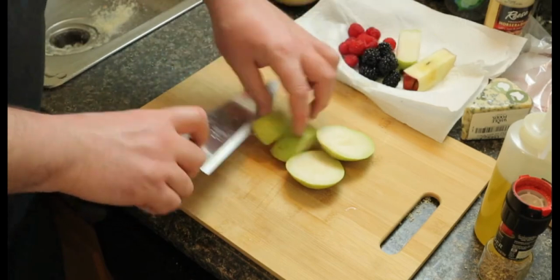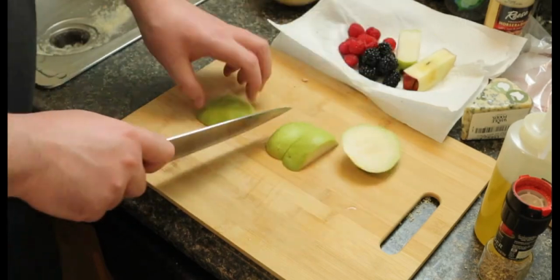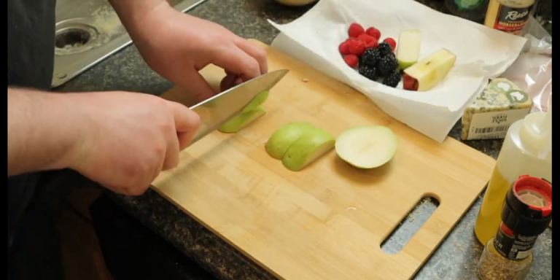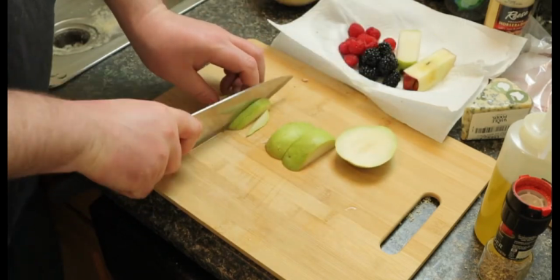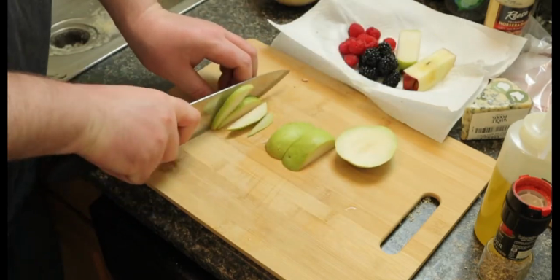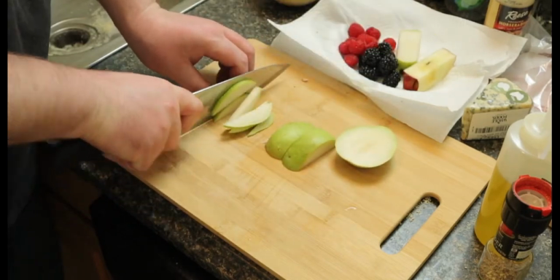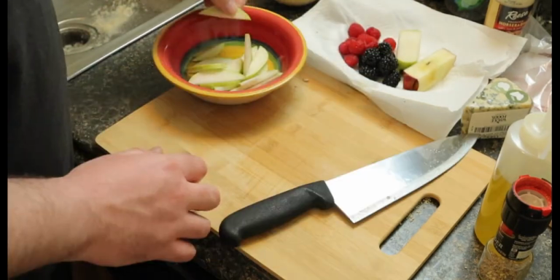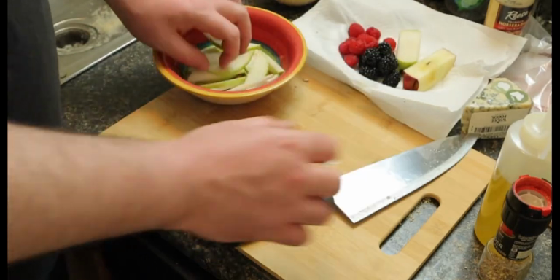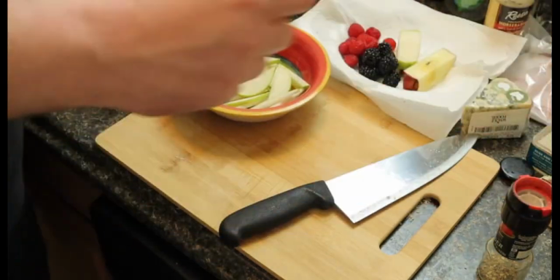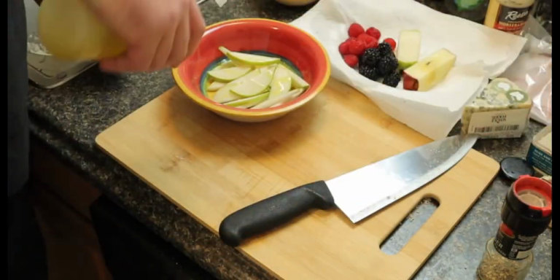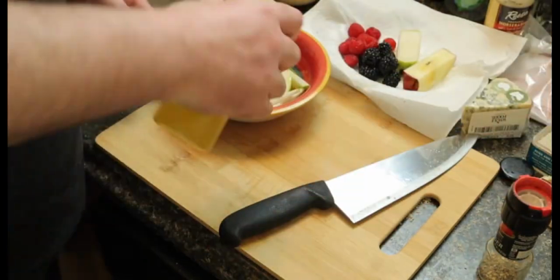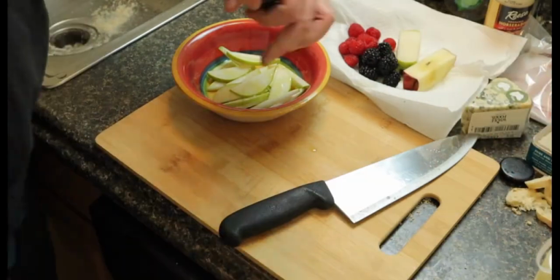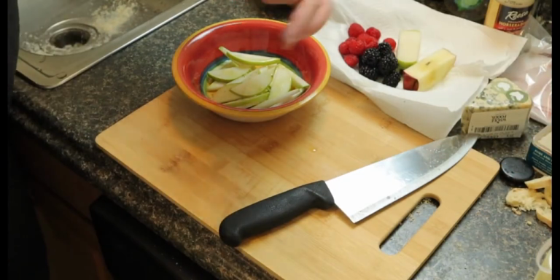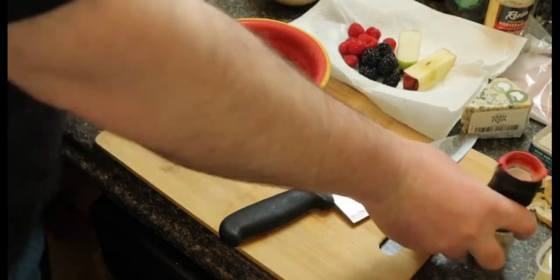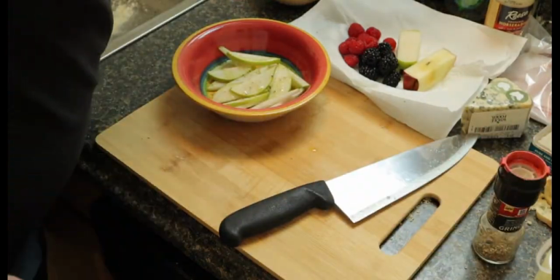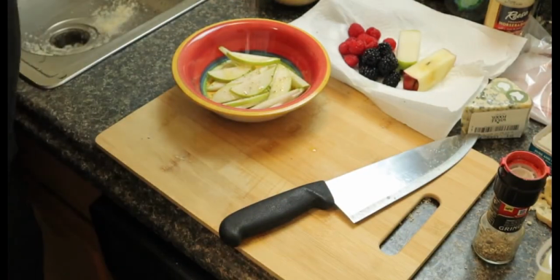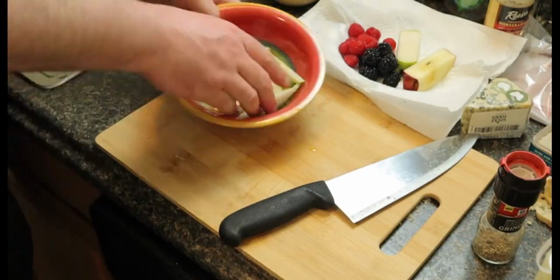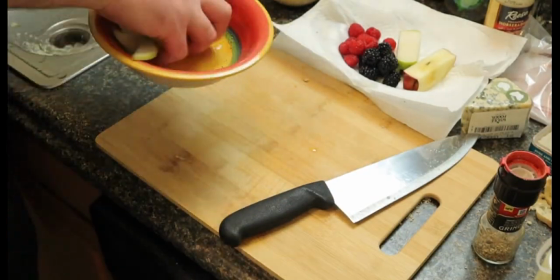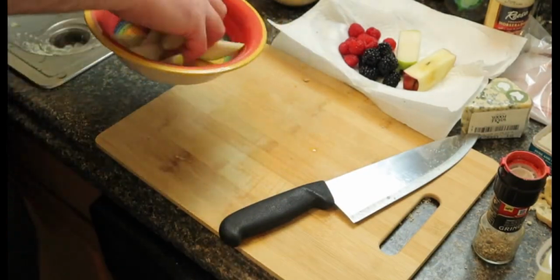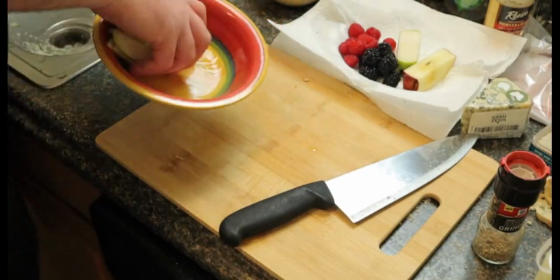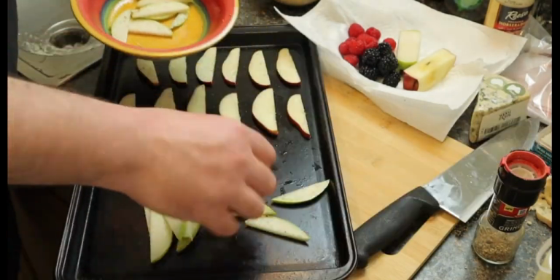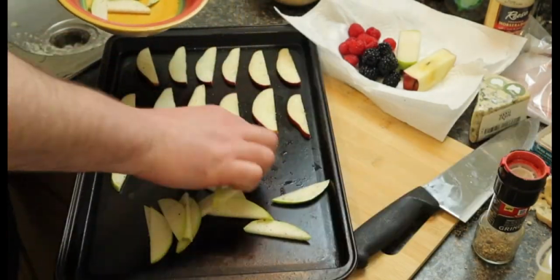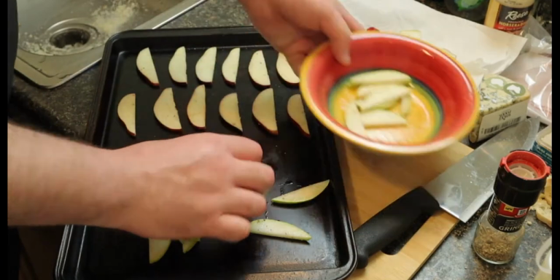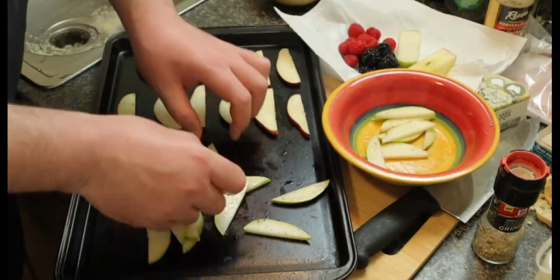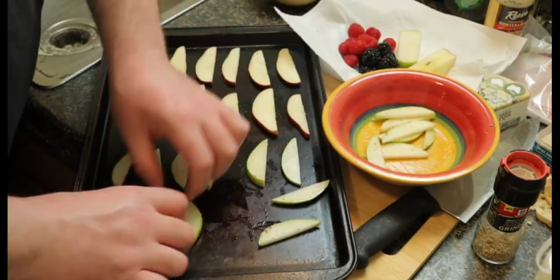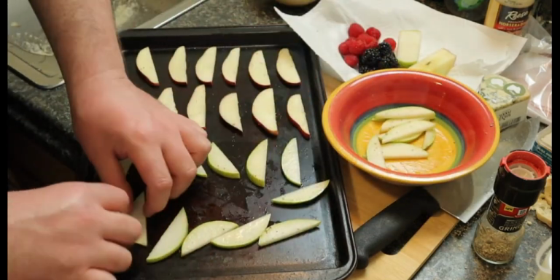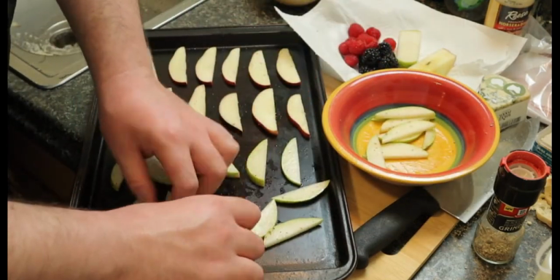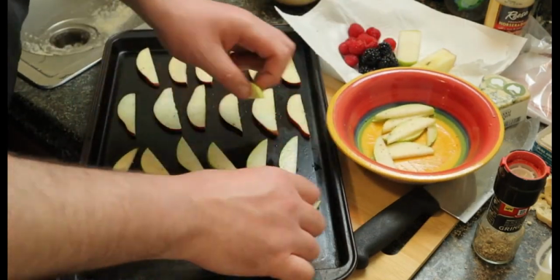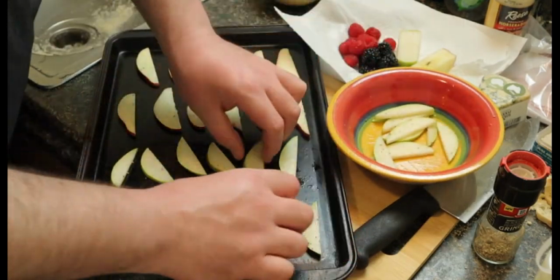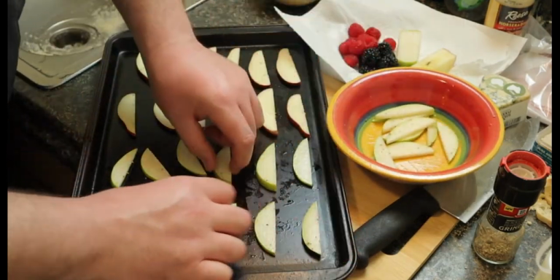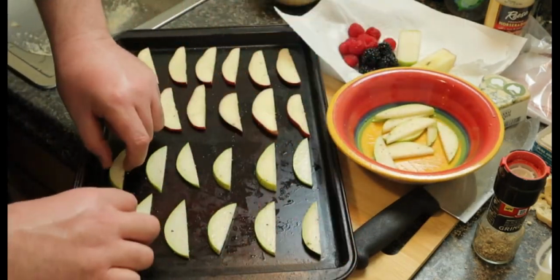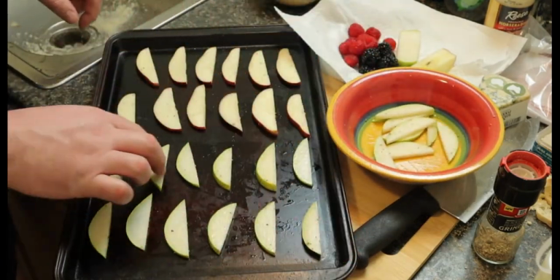We're gonna do the same thing with the pear — chop it up. Might as well throw it on the same pan; they're all the same size so they should cook pretty much at the same speed. Put them nice and even, oil, salt, and pepper.